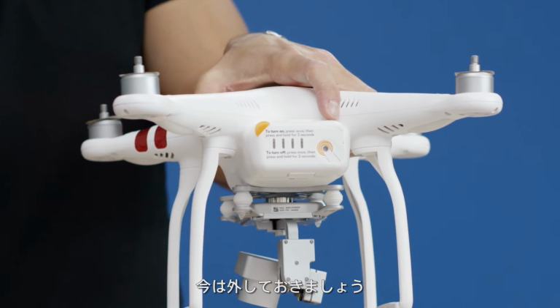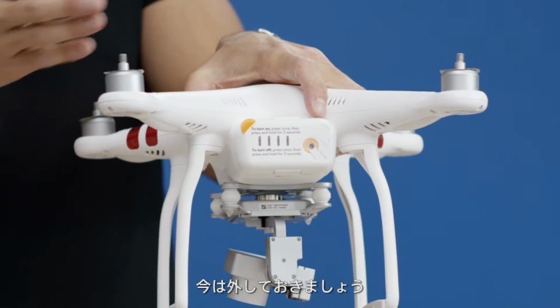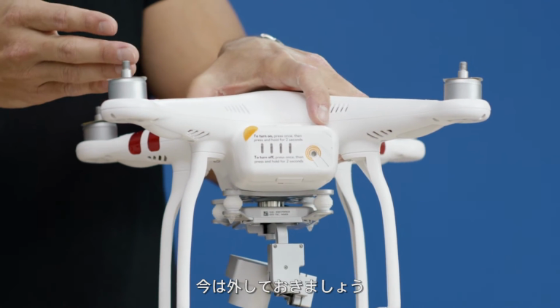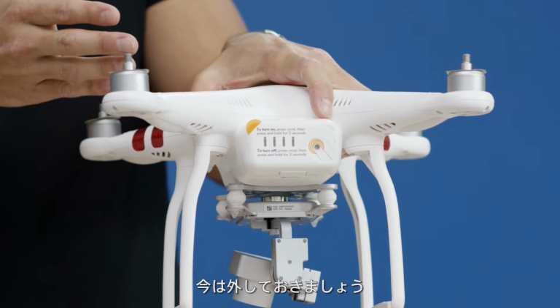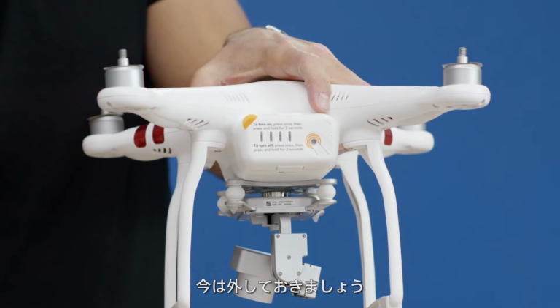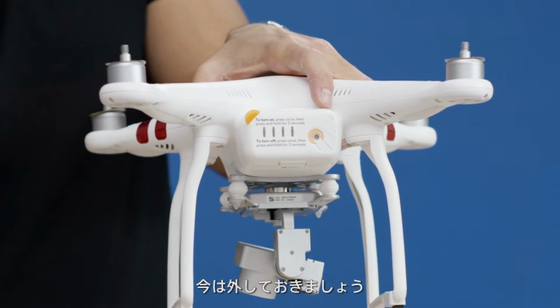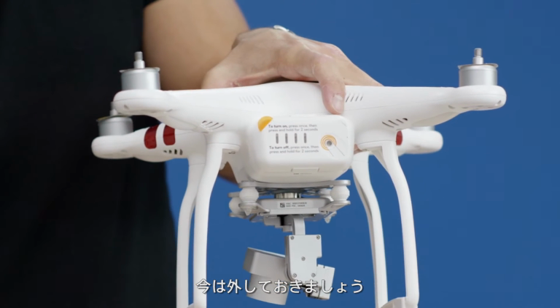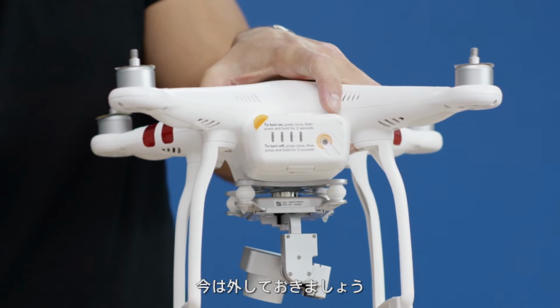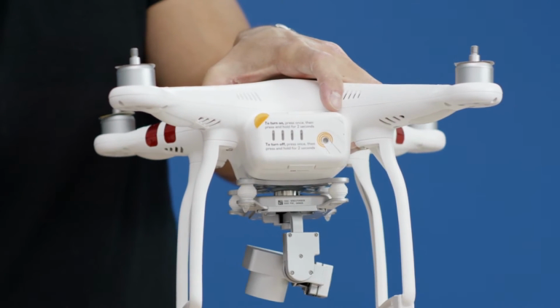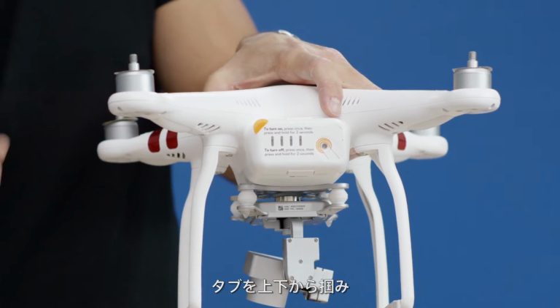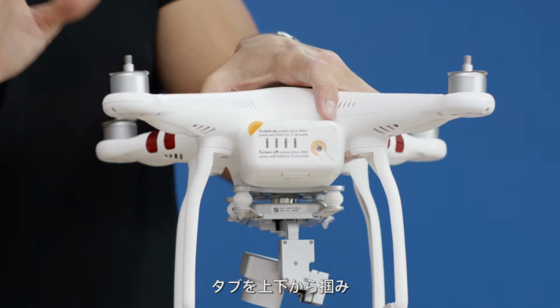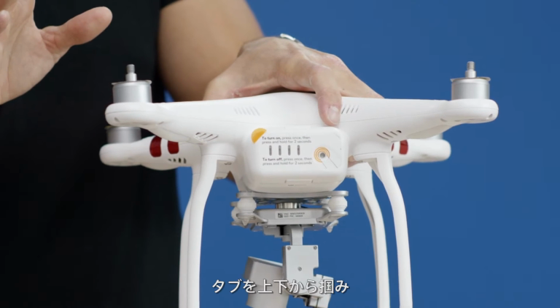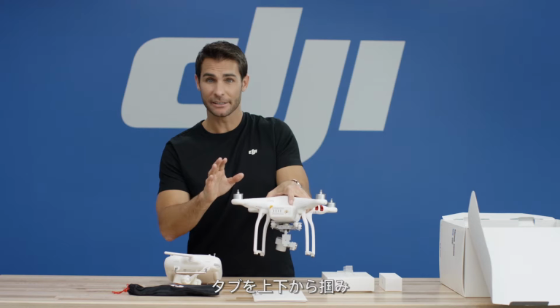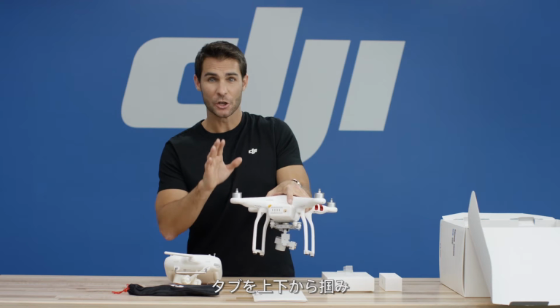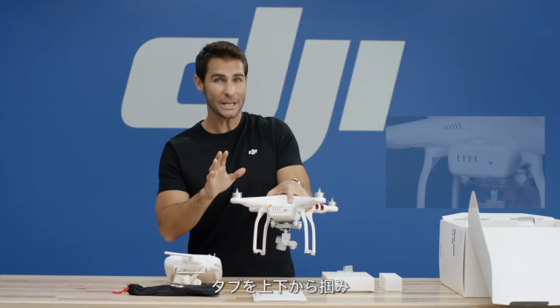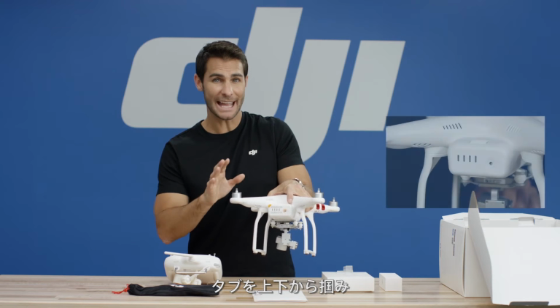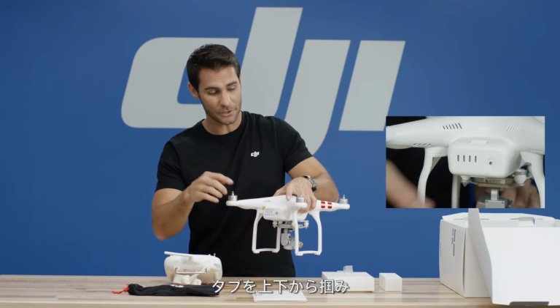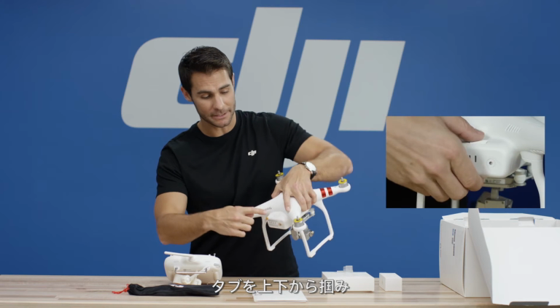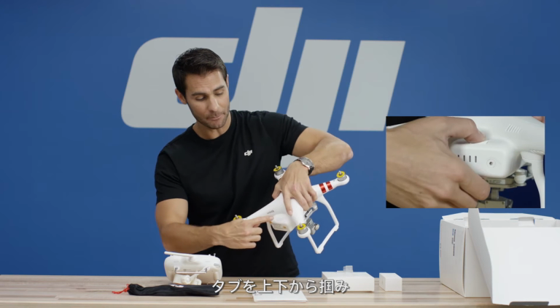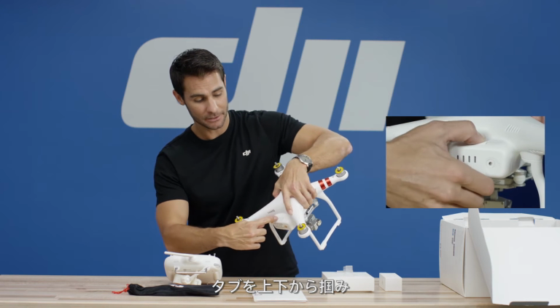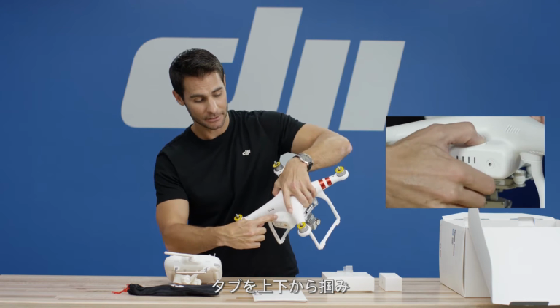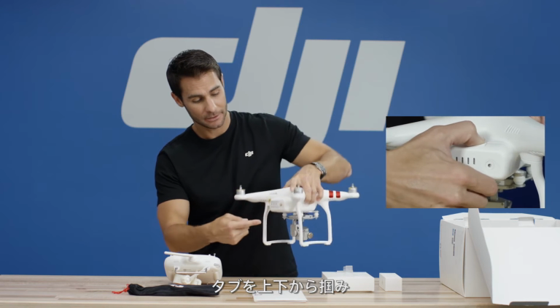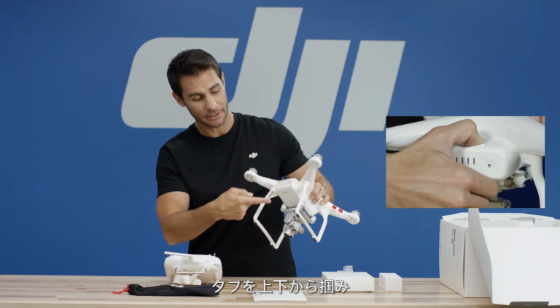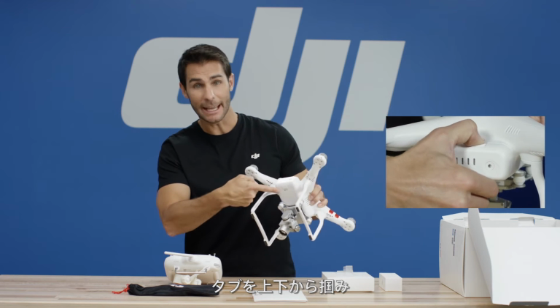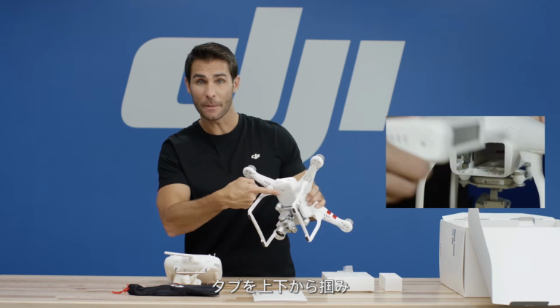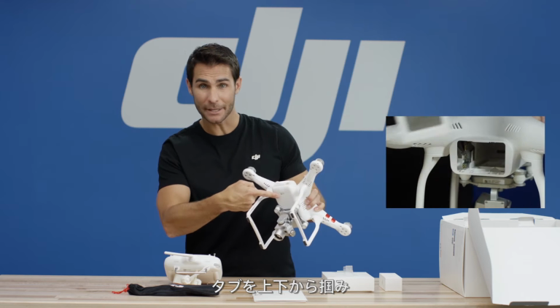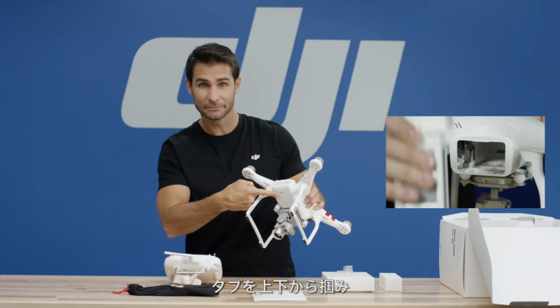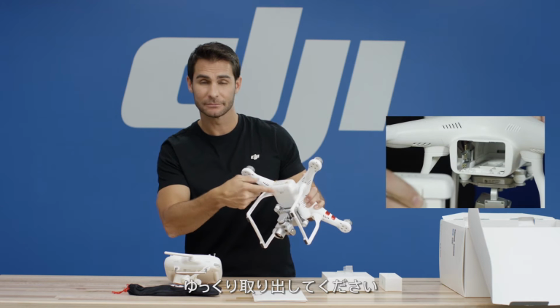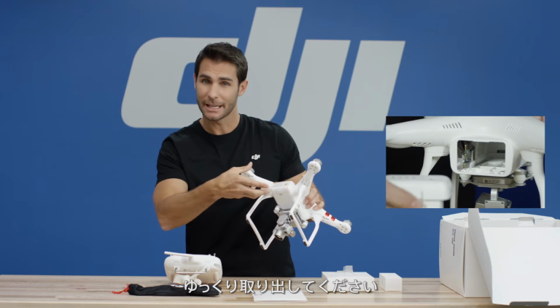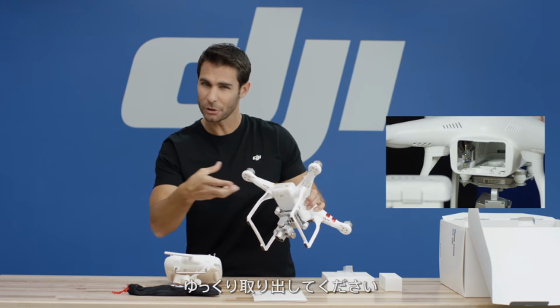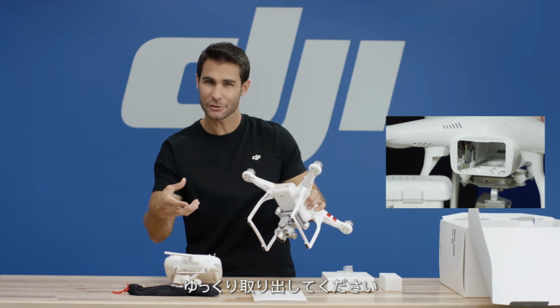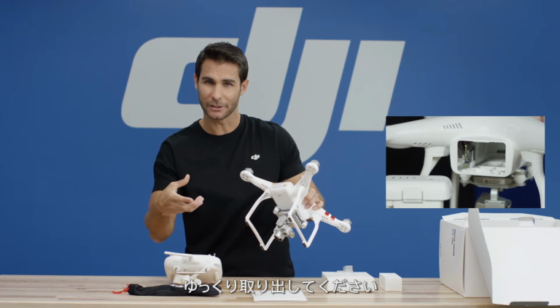Let's remove it and set it aside for now. To remove the battery, squeeze the tabs on the top and on the bottom and pull it out slowly.